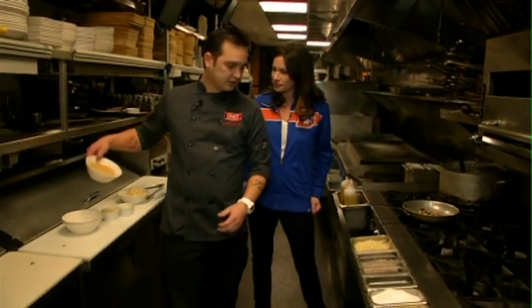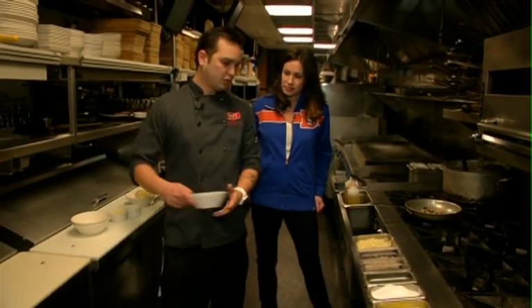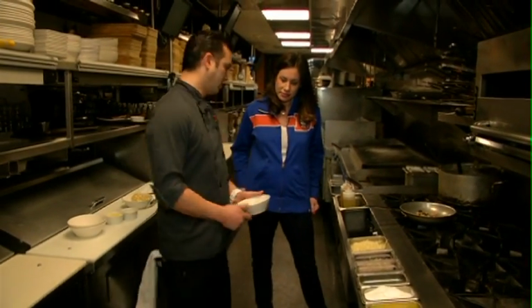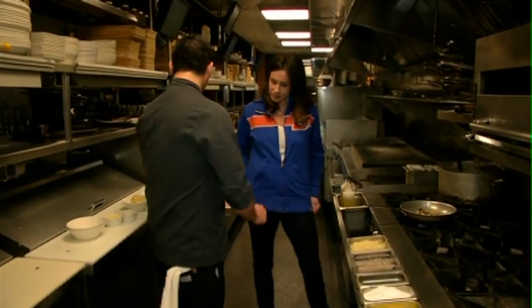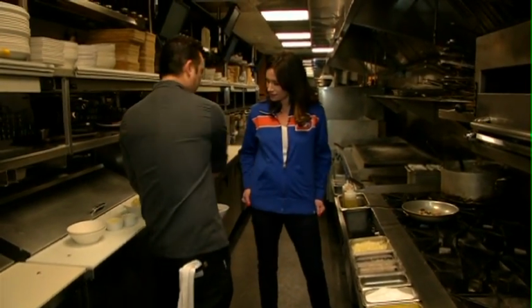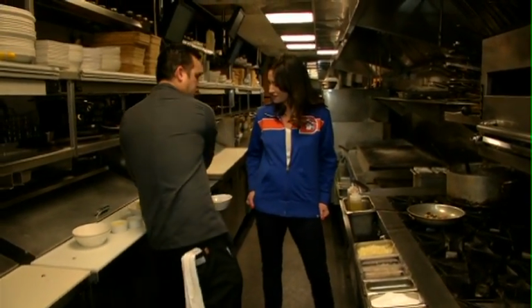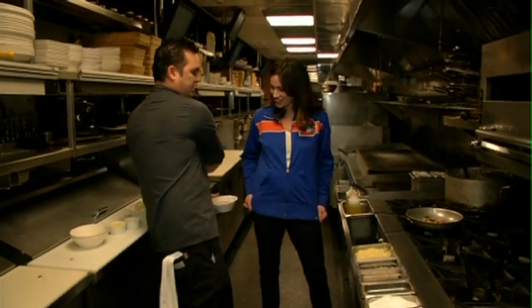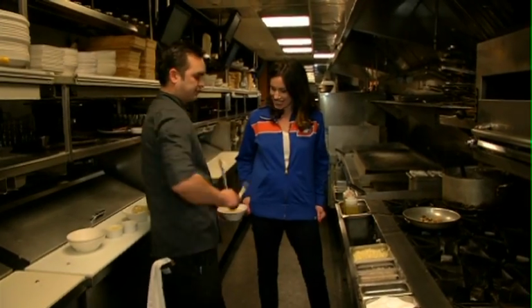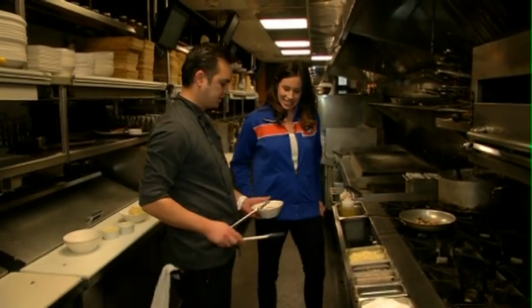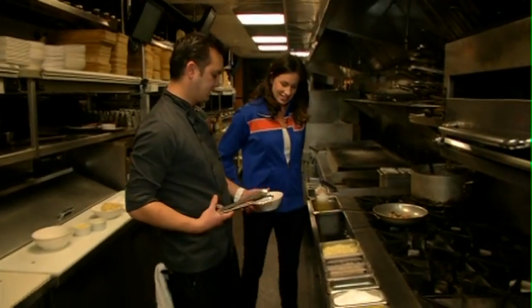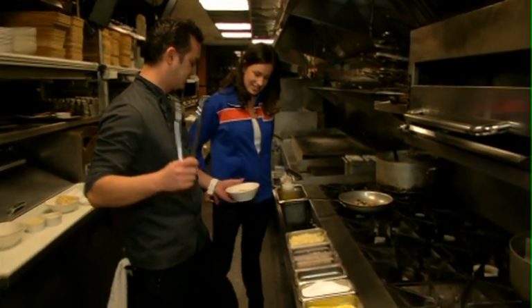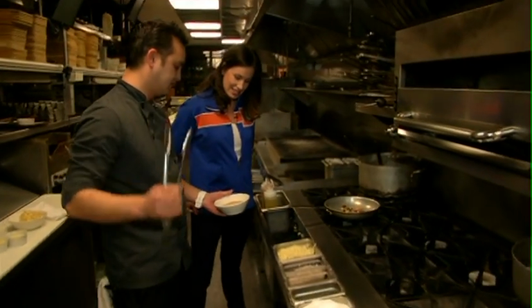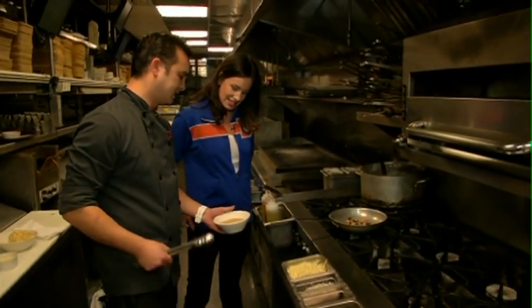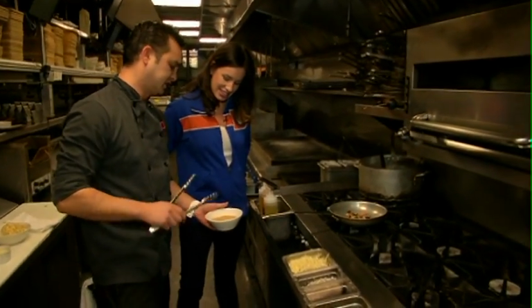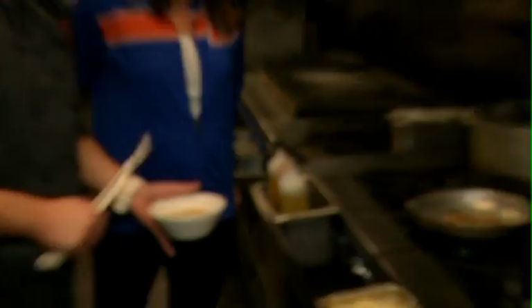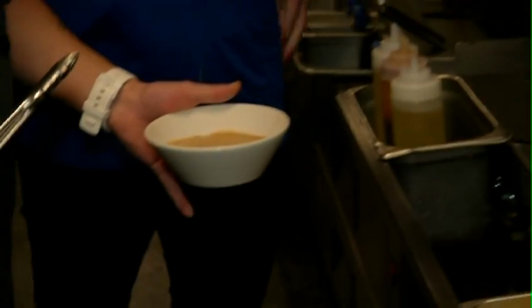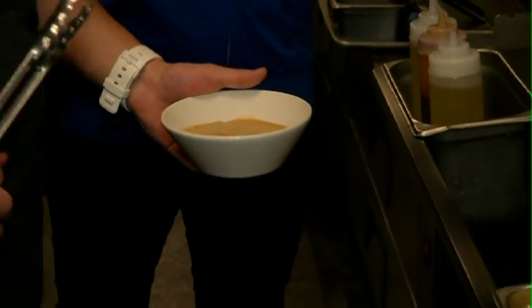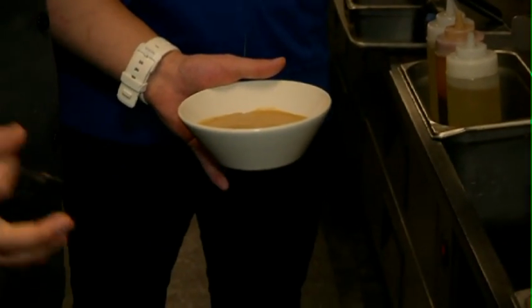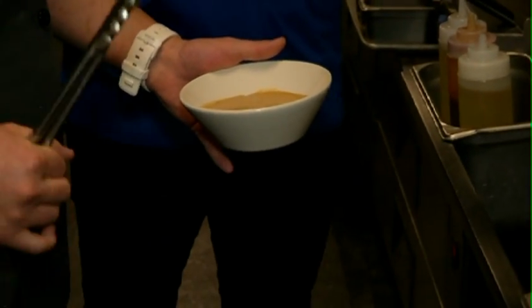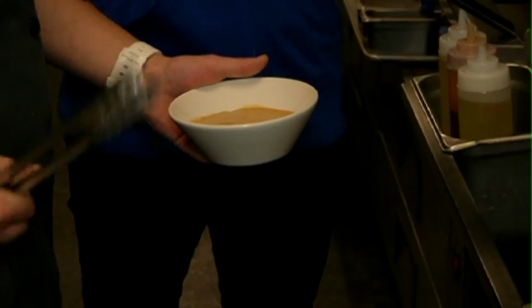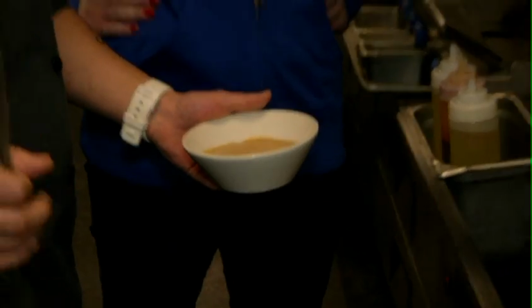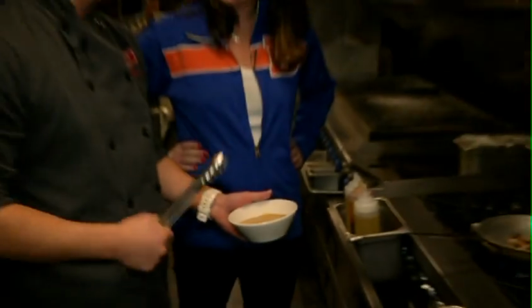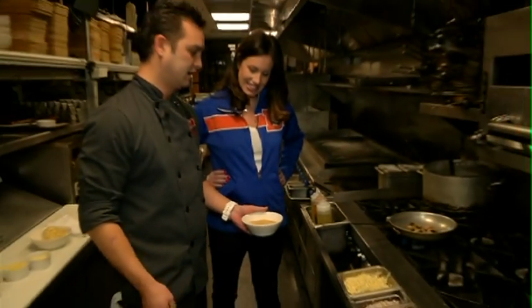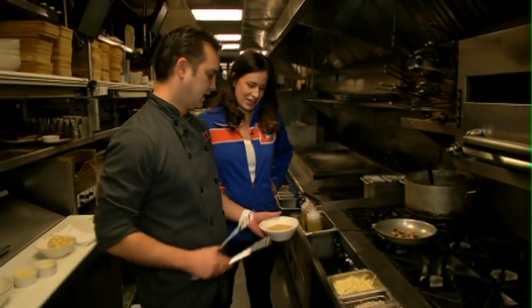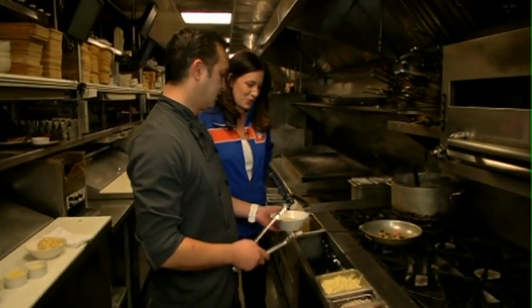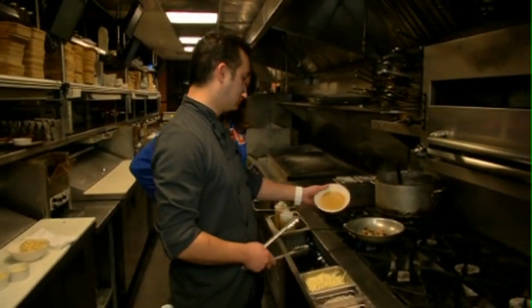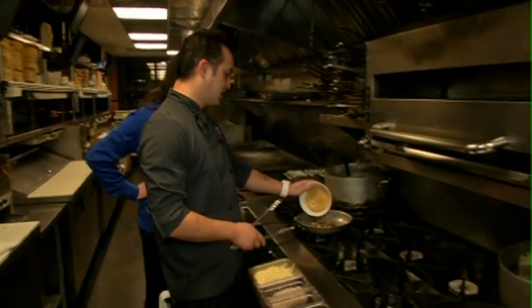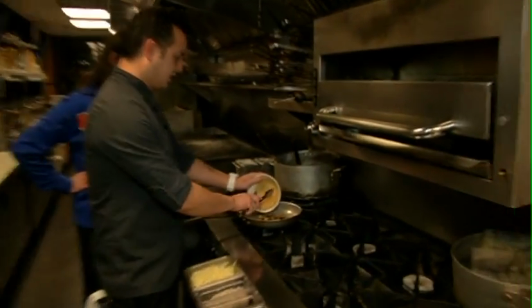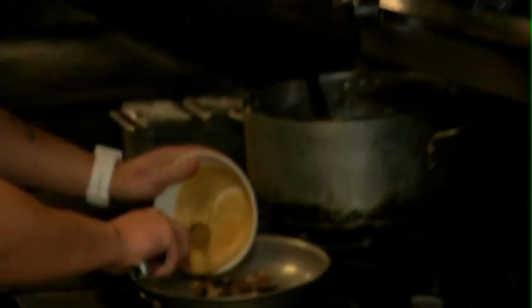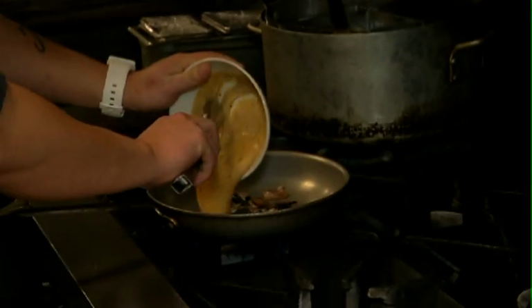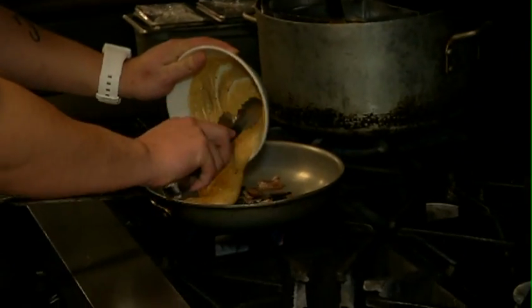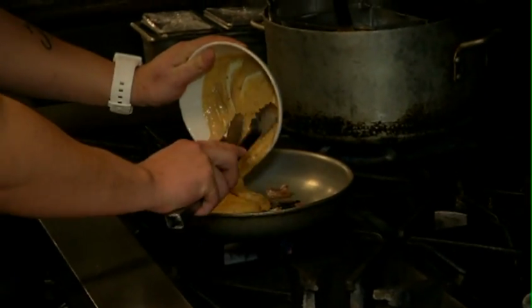Next up we're going to throw in some of our cheese mix. This dish has tons of cheese — we have cheddar cheese, gouda, fontina, a little bit of cream in there, and some parmesan as well.